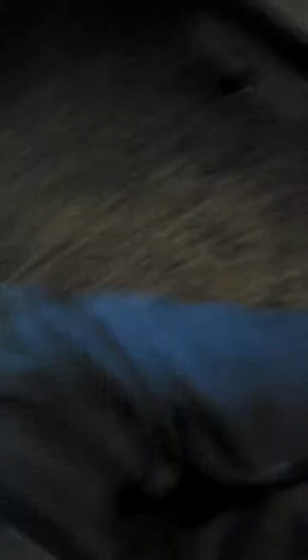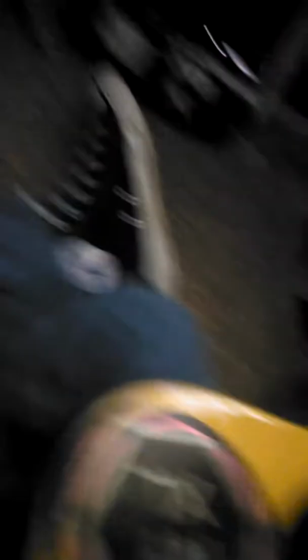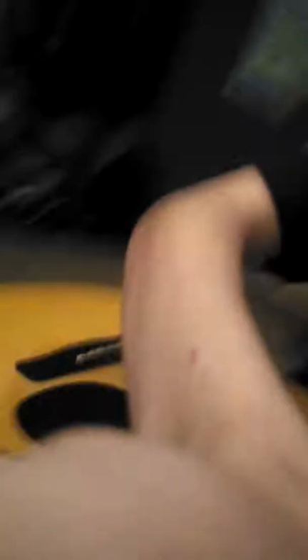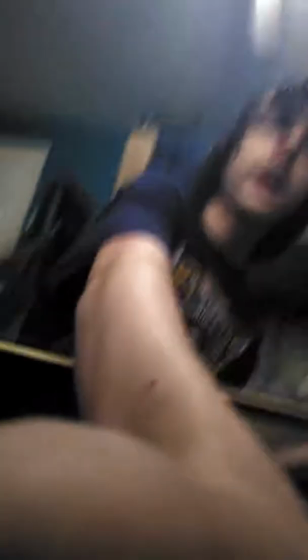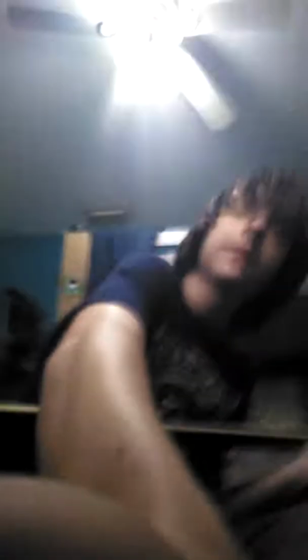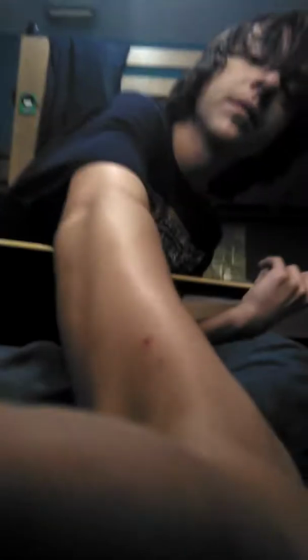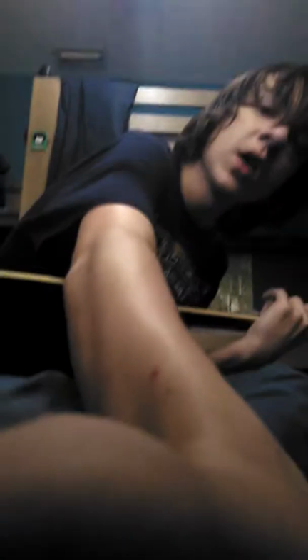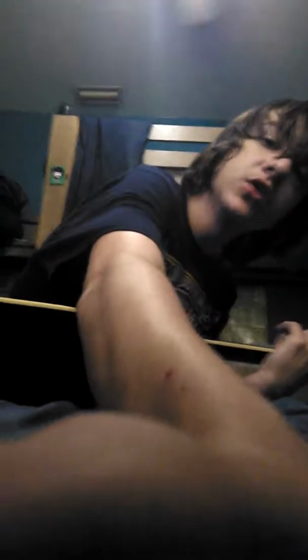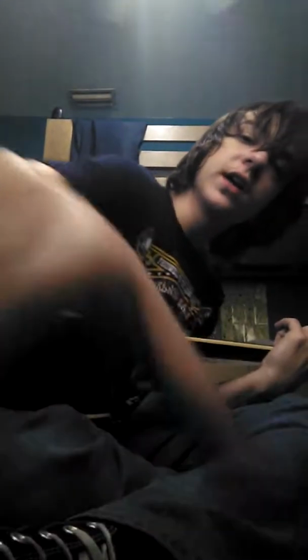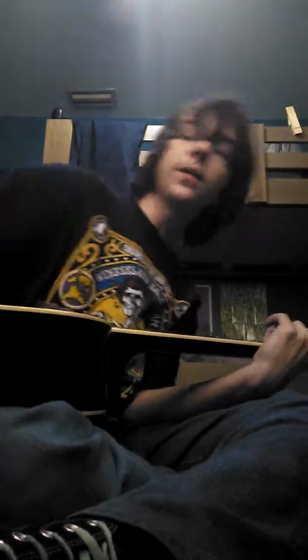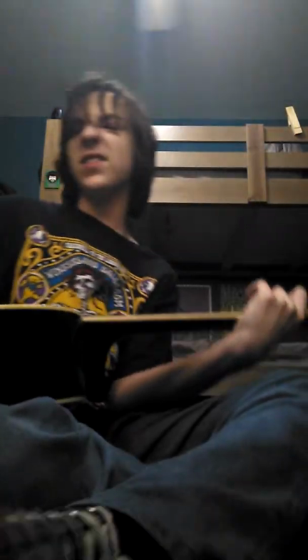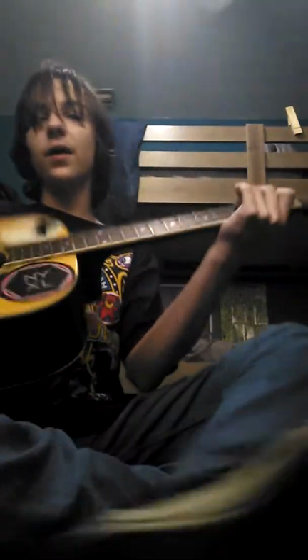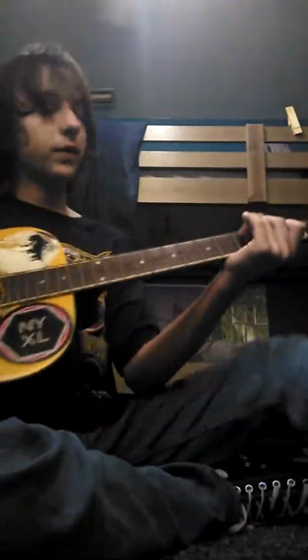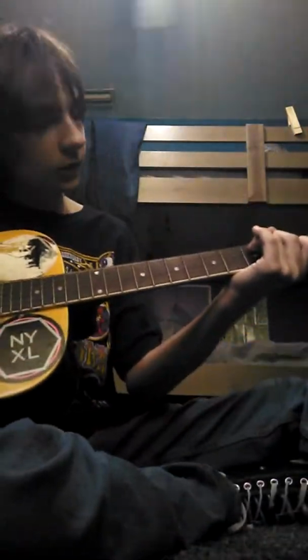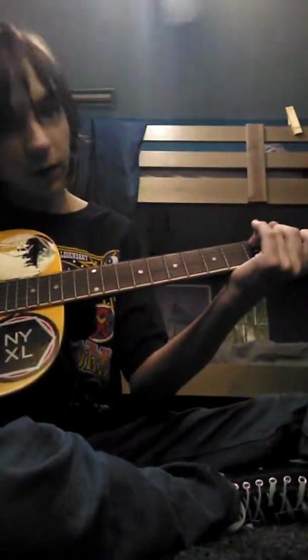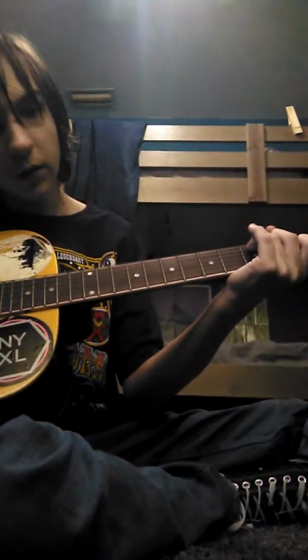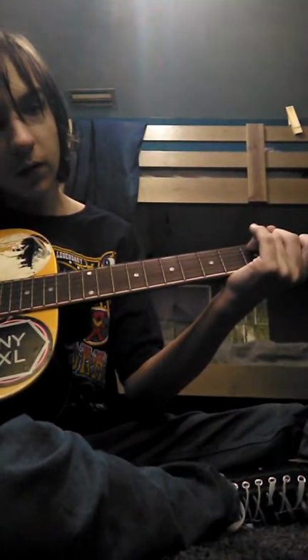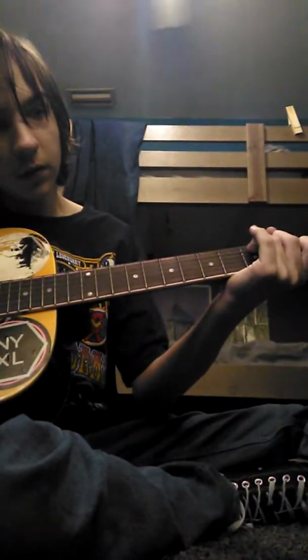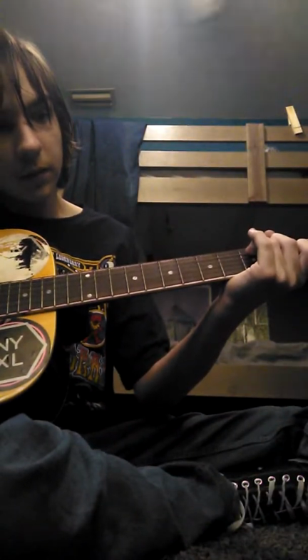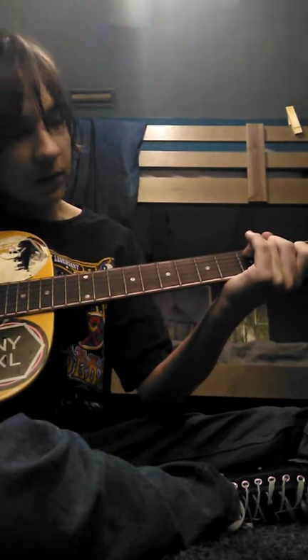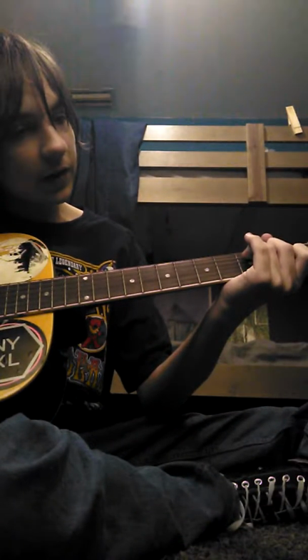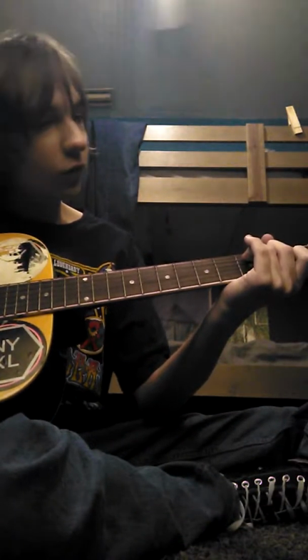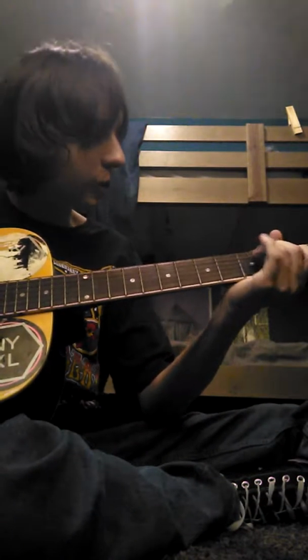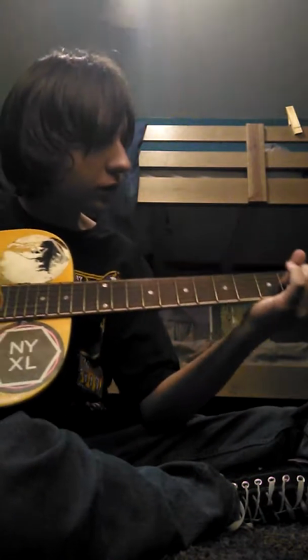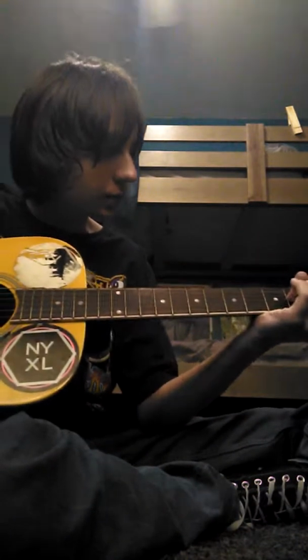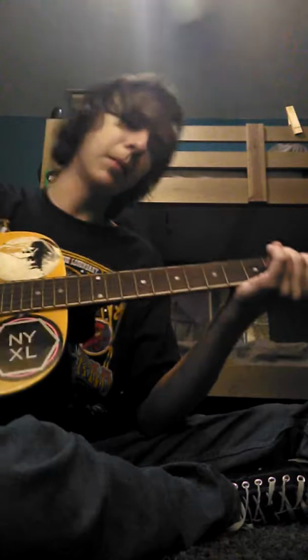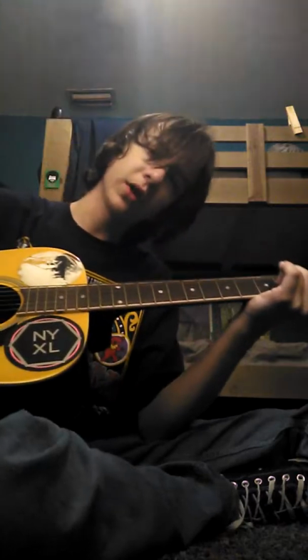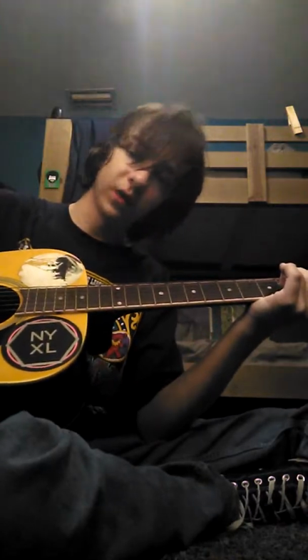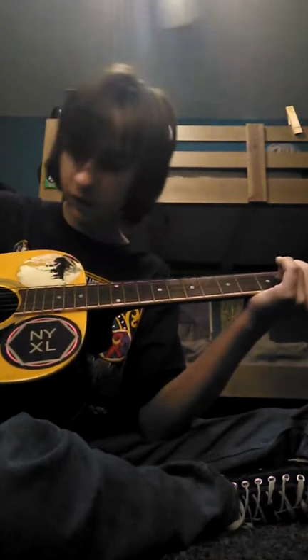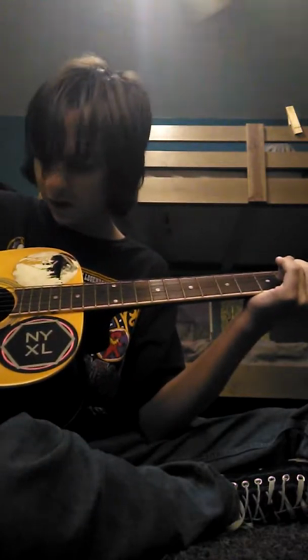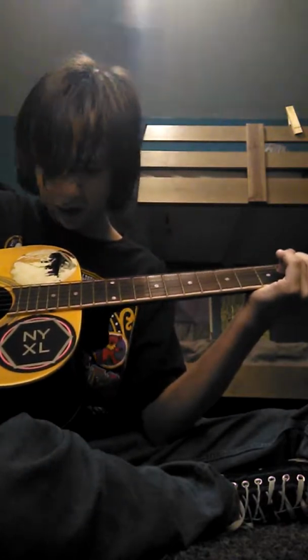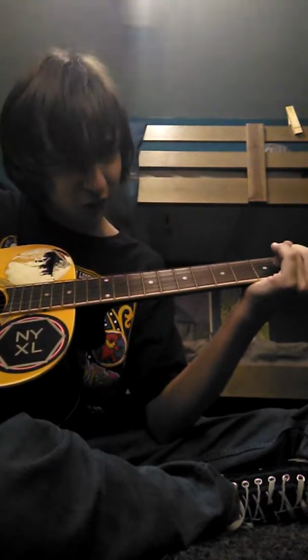So when you play it, you should get something that sounds like this. It's a very nice chord, it's been used in many great songs. Like this one.